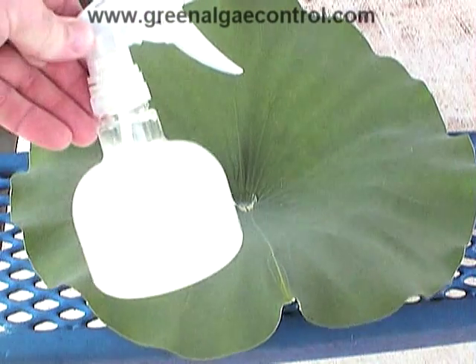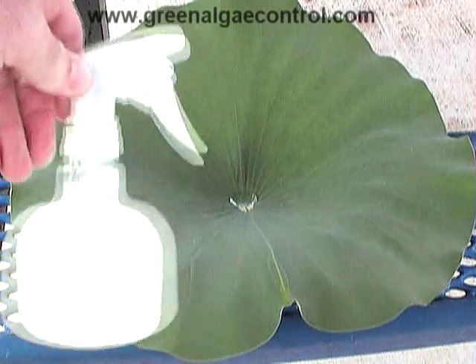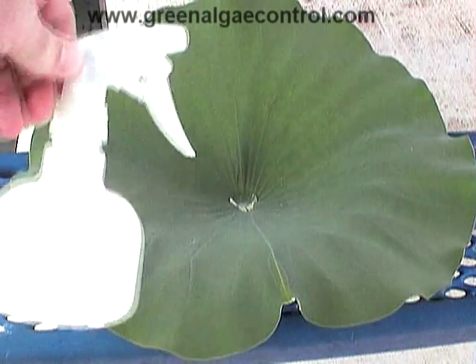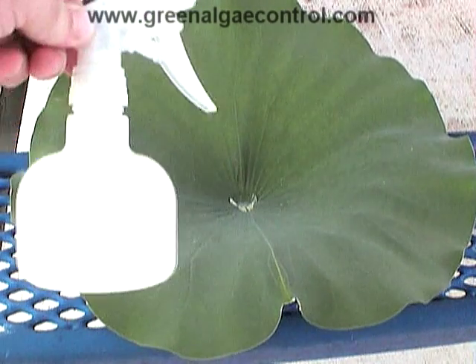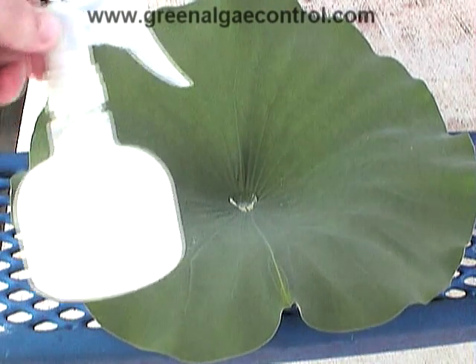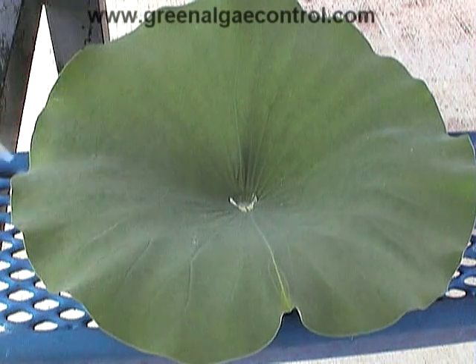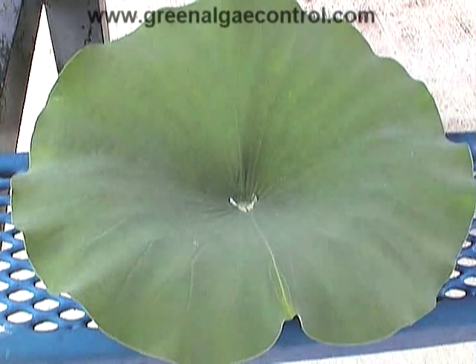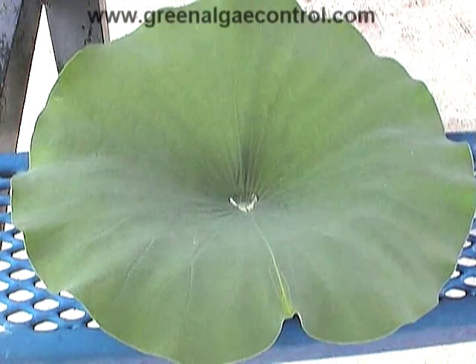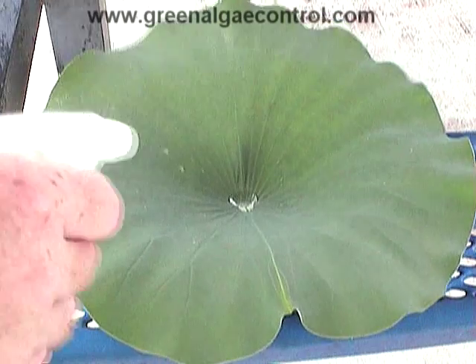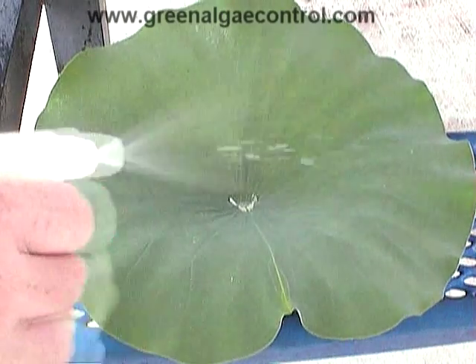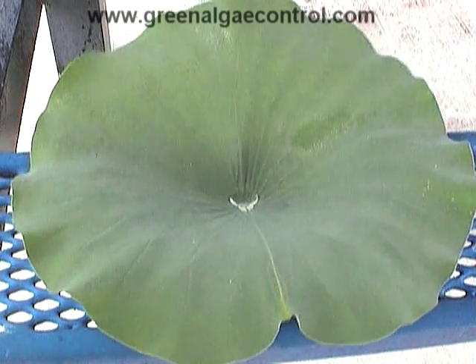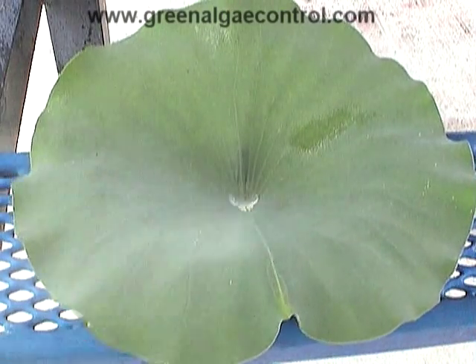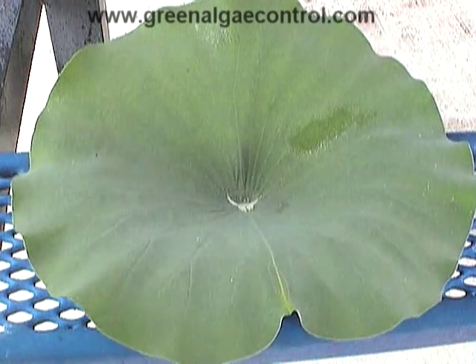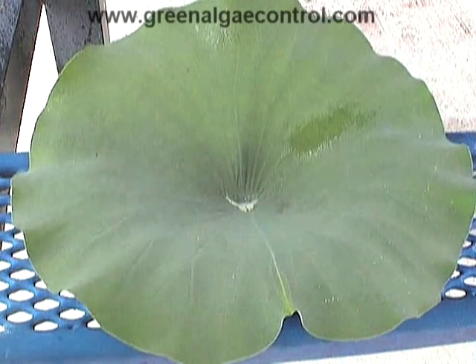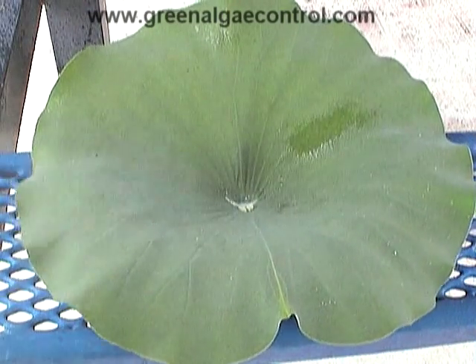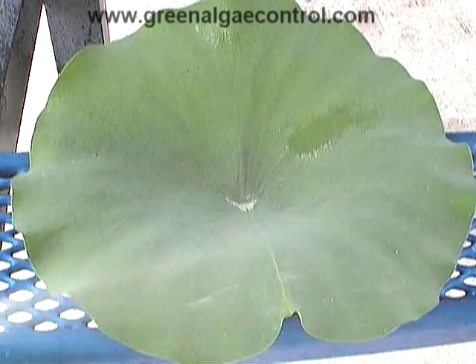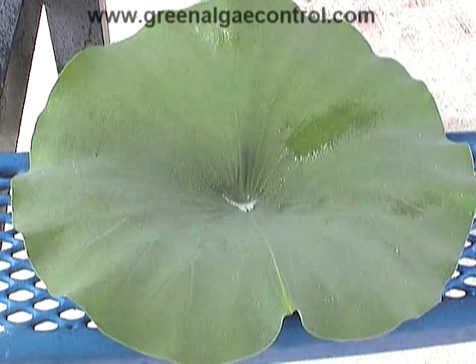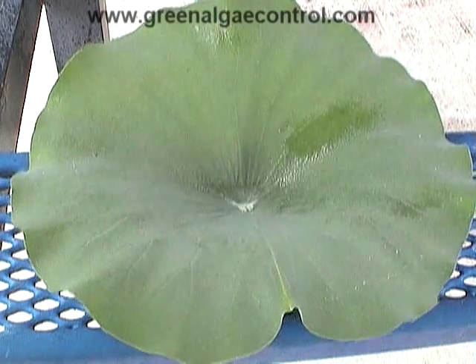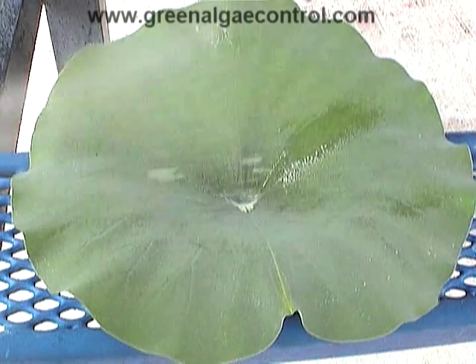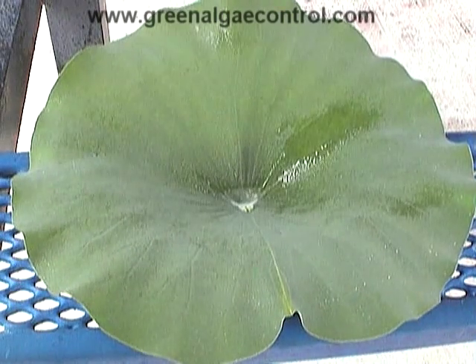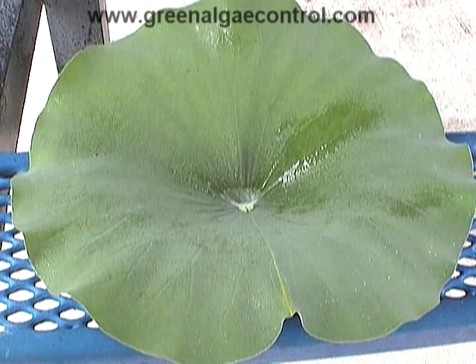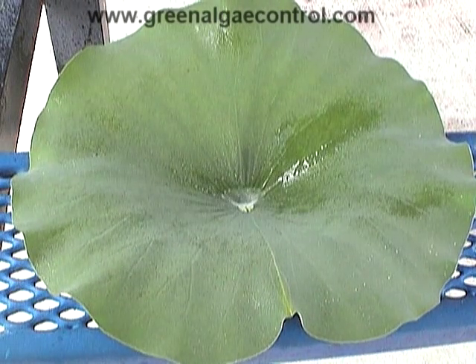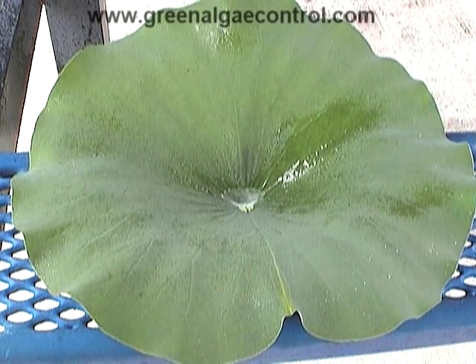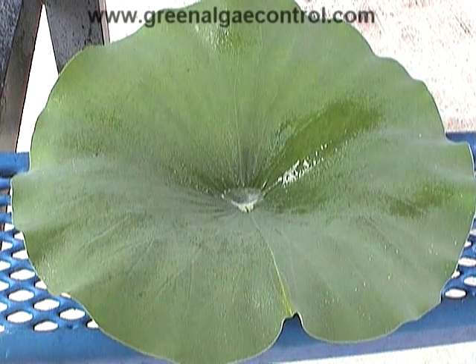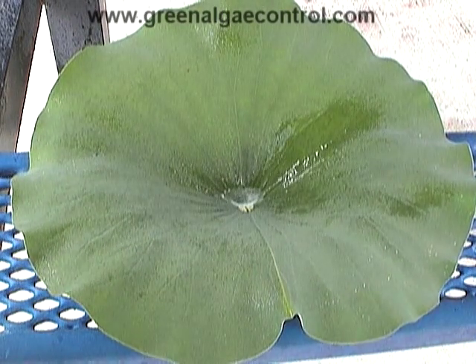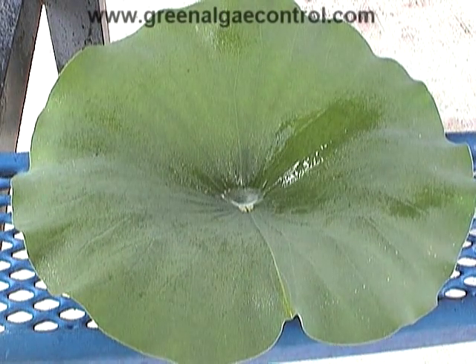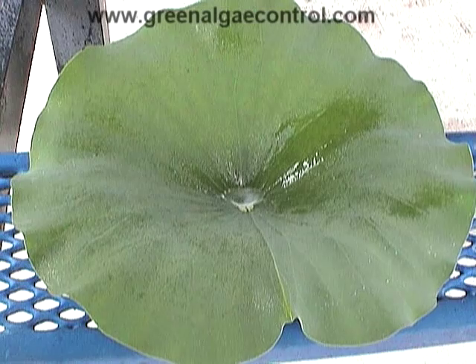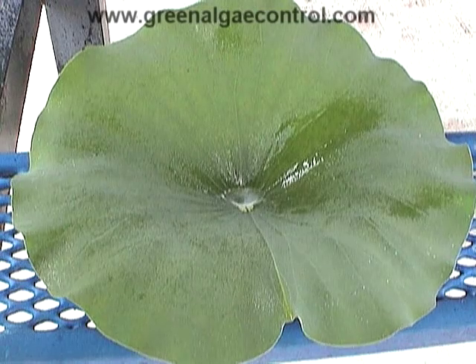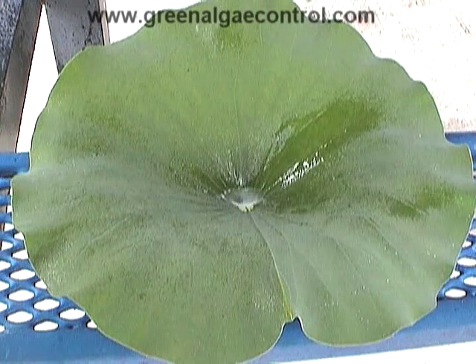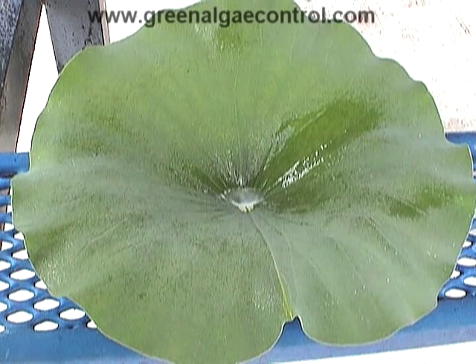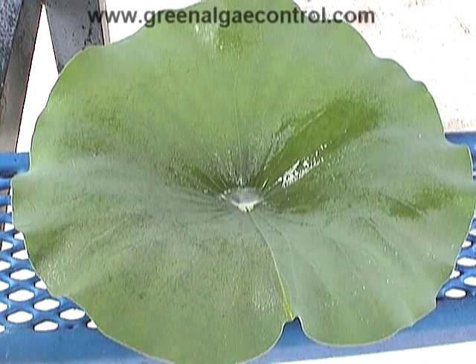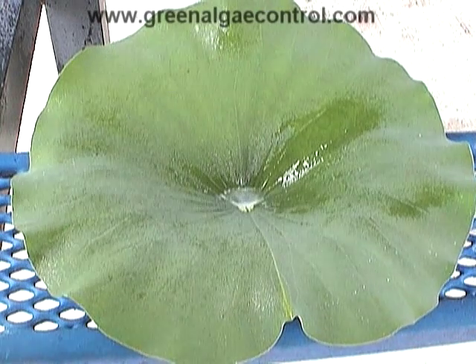But water that has Energy mixed with it has lower surface tension, and this allows it to reach the plant surface and saturate it.